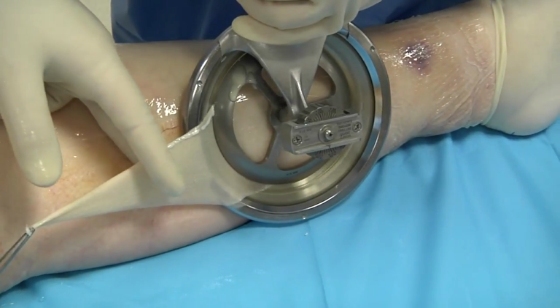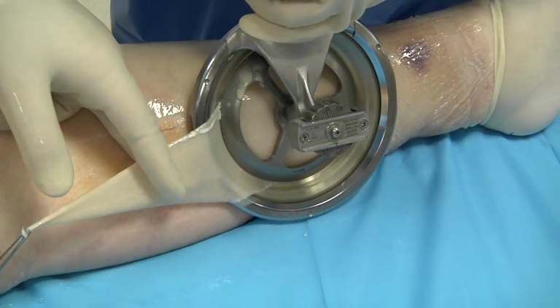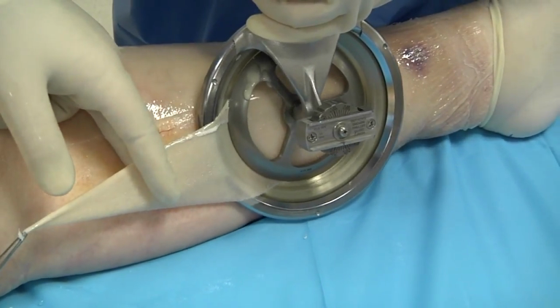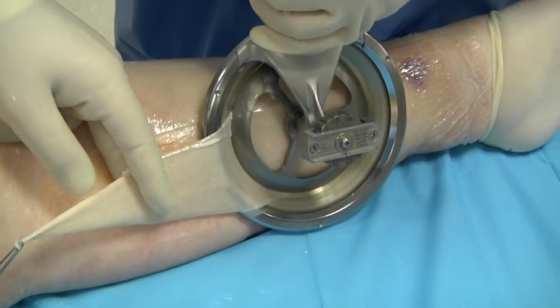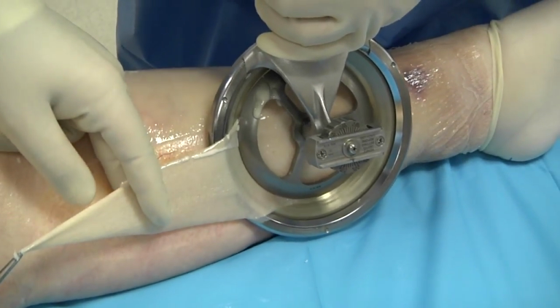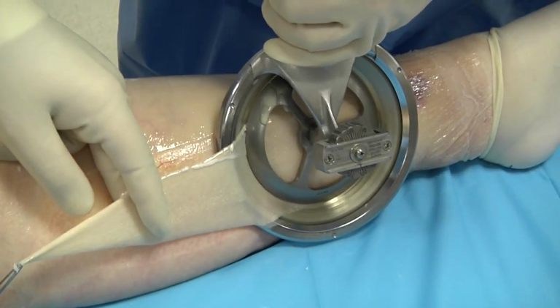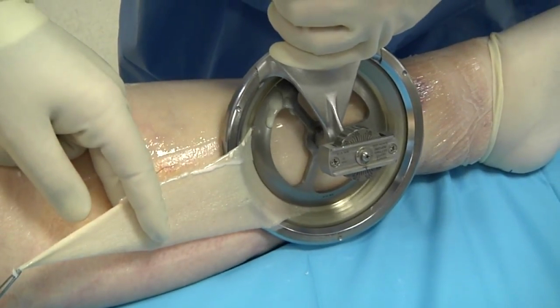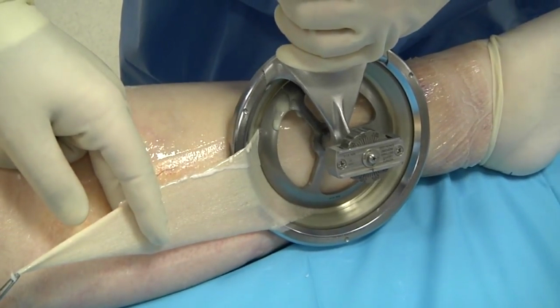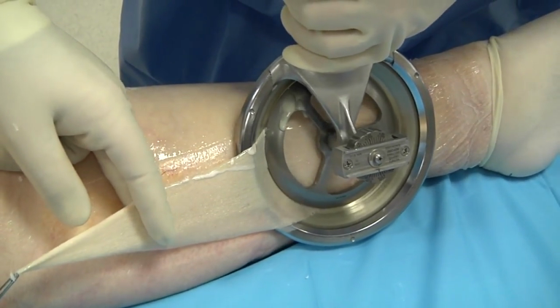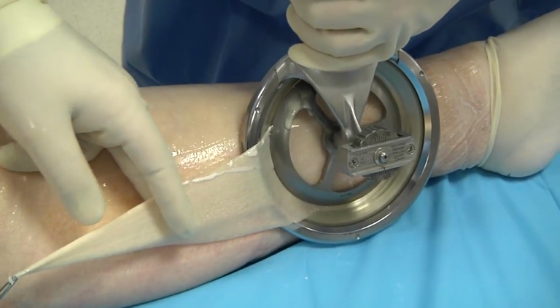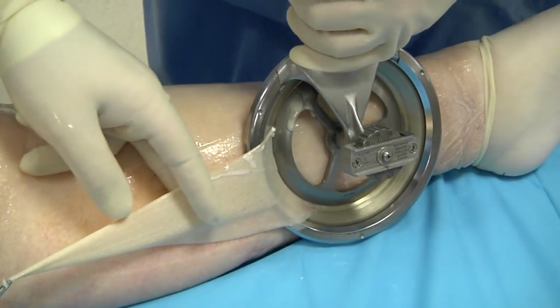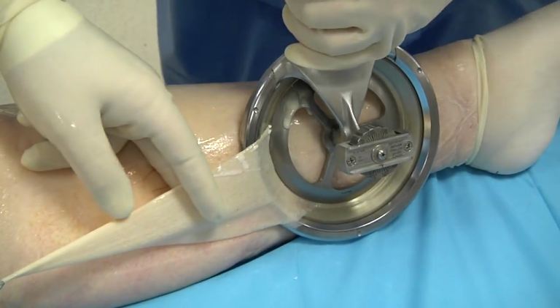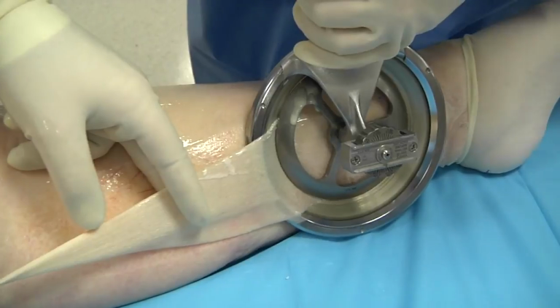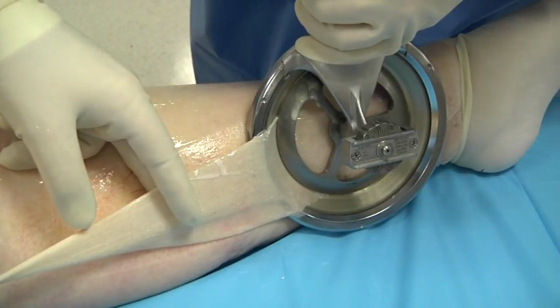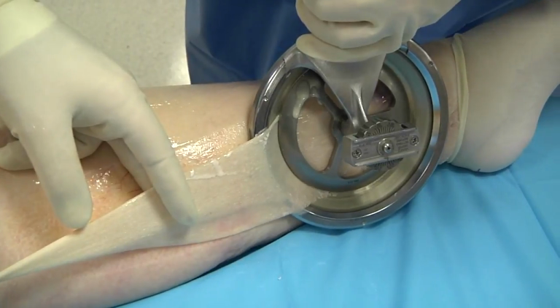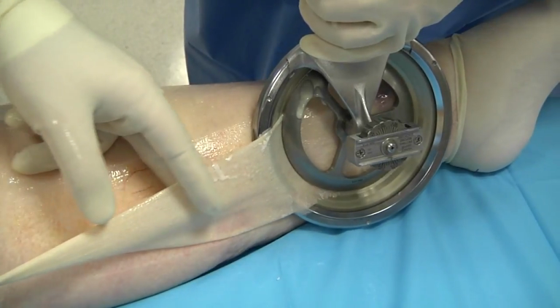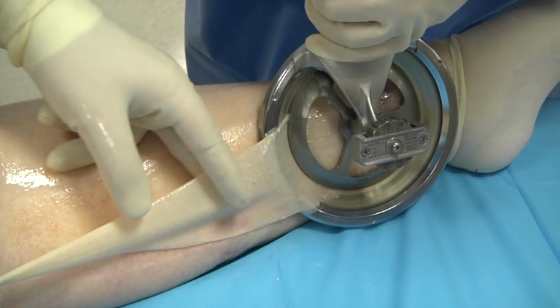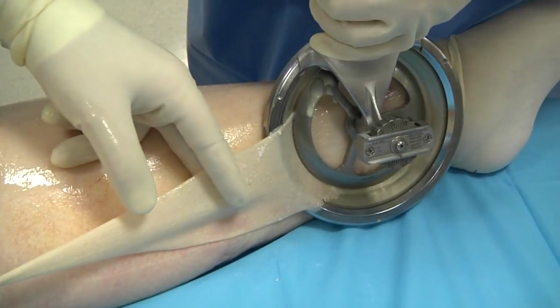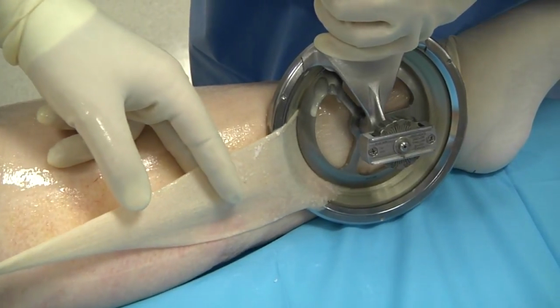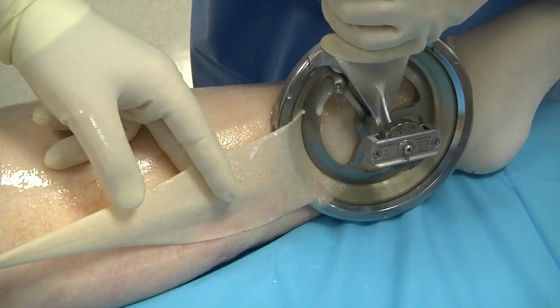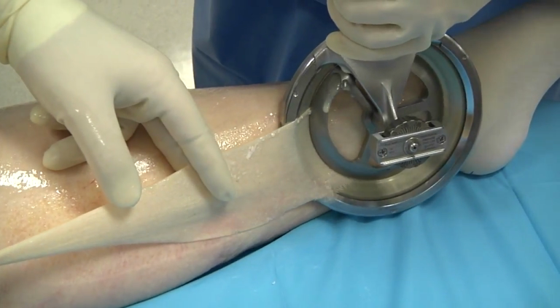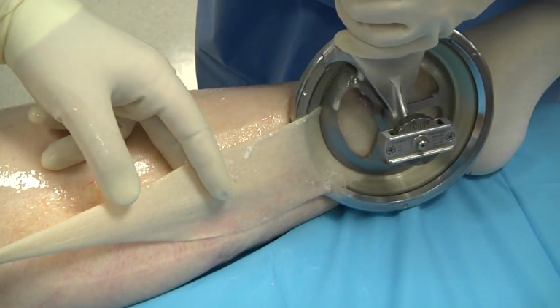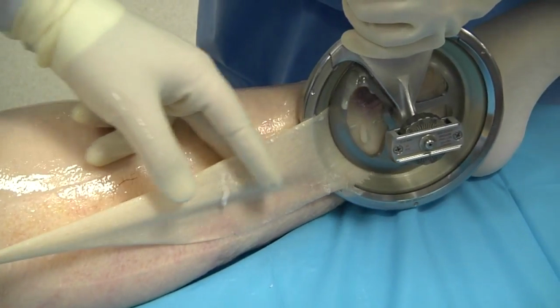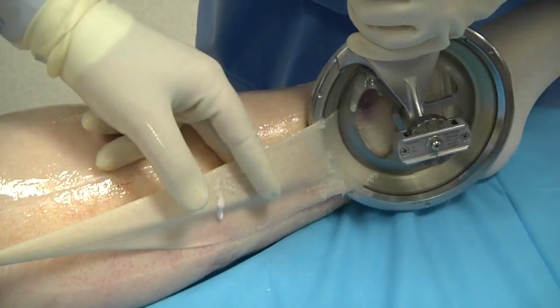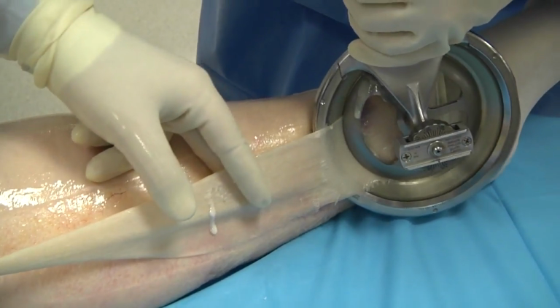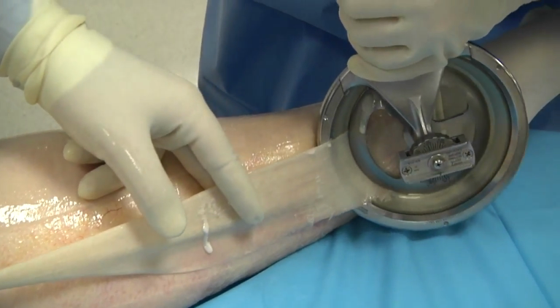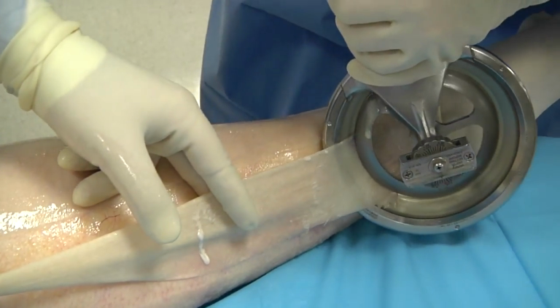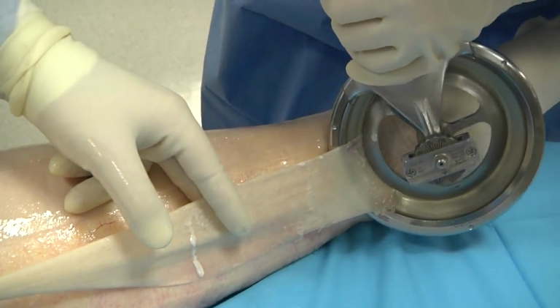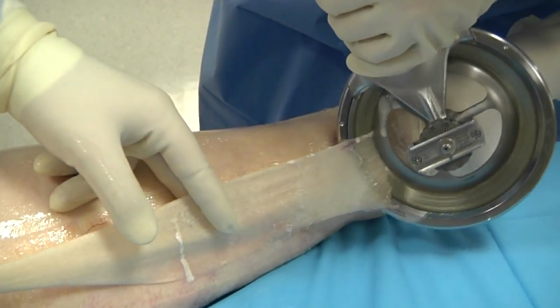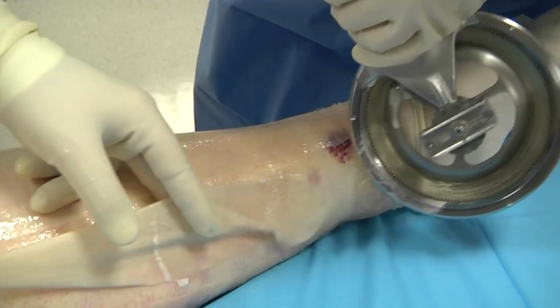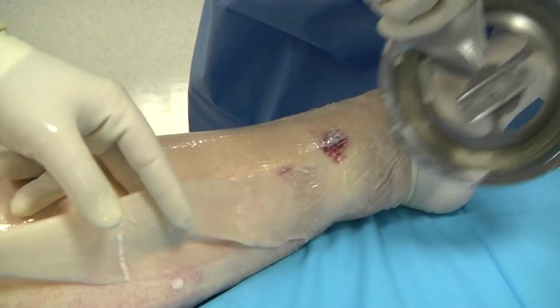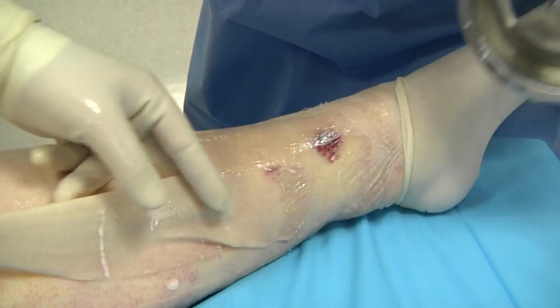Once the cutting starts, move the device head in the desired direction. Maintain a steady speed to ensure the desired graft thickness and width is recovered.